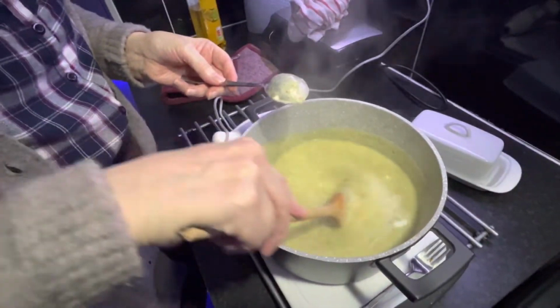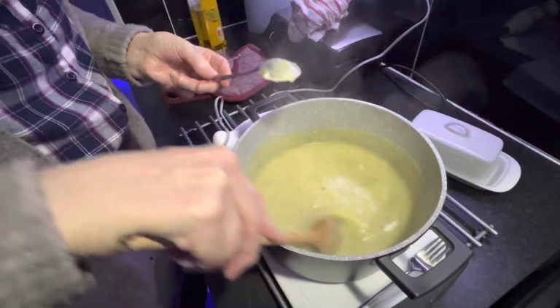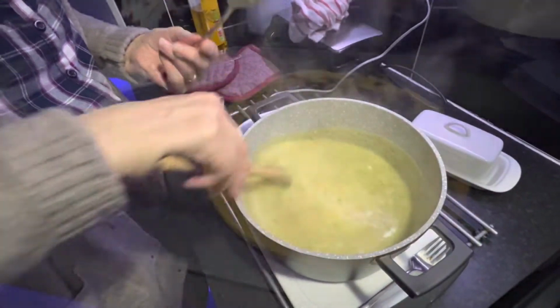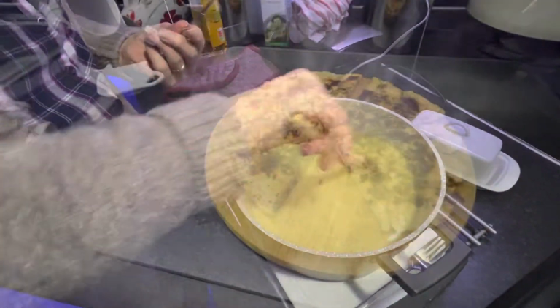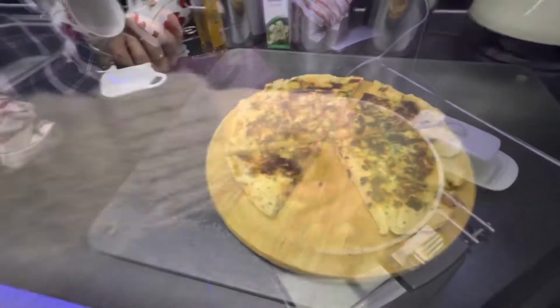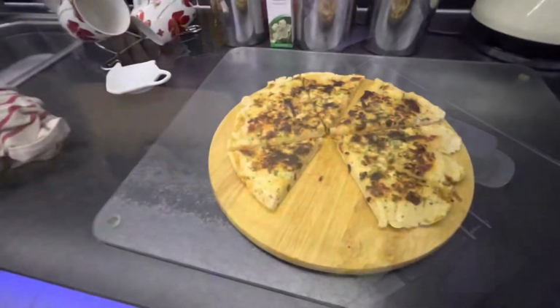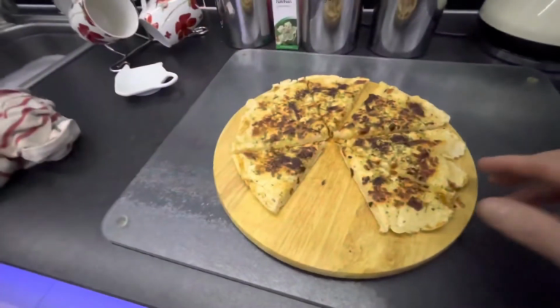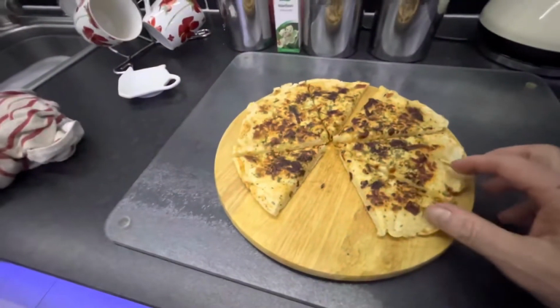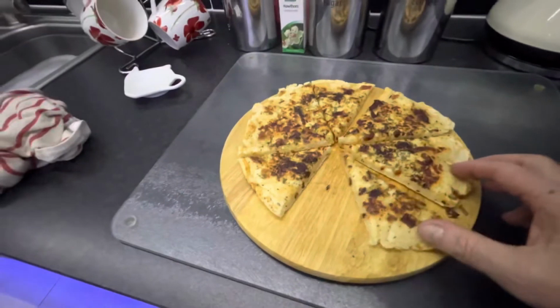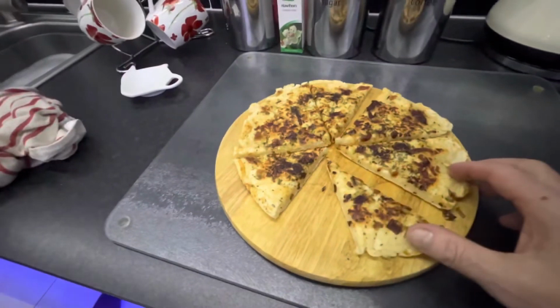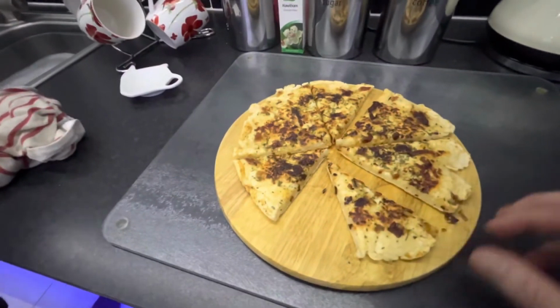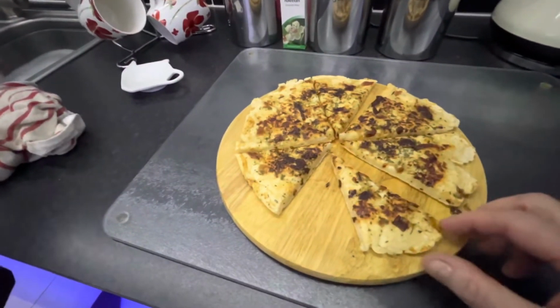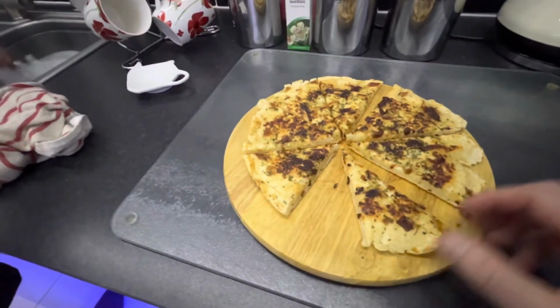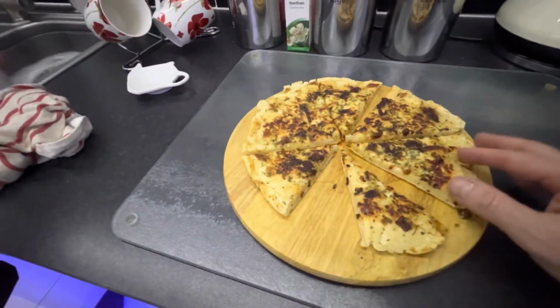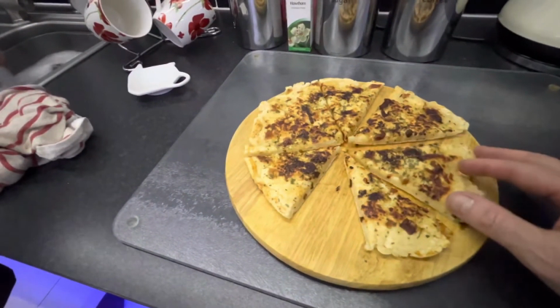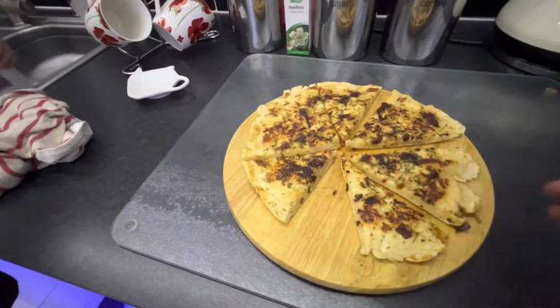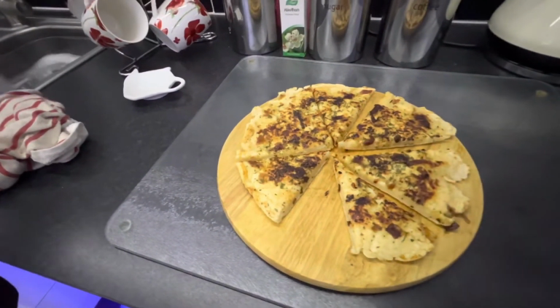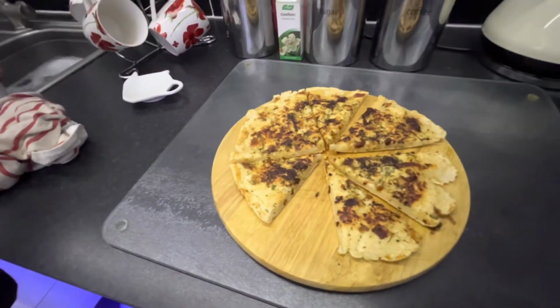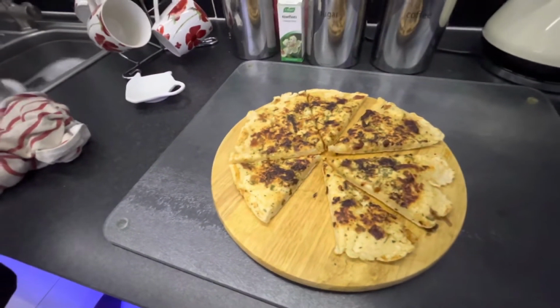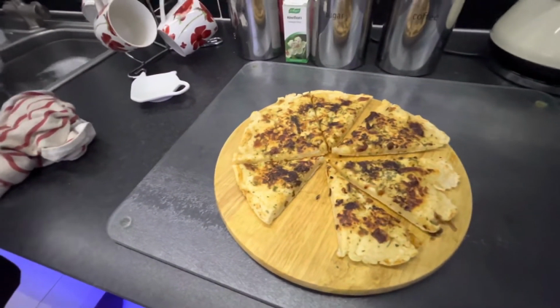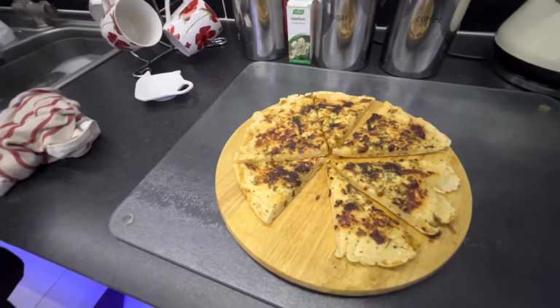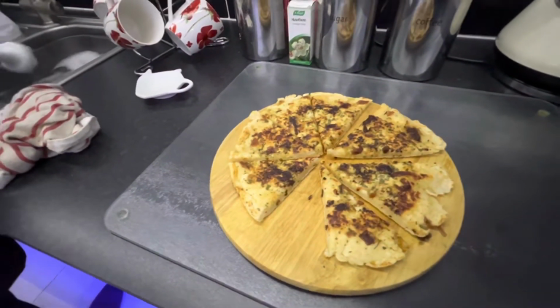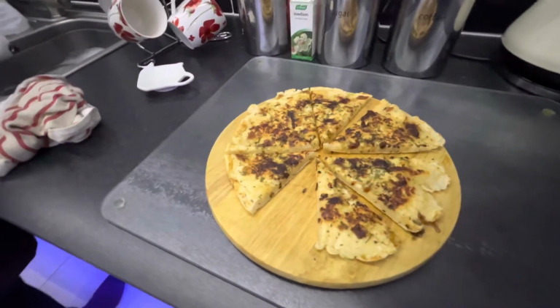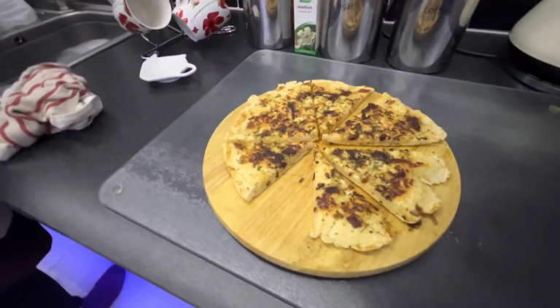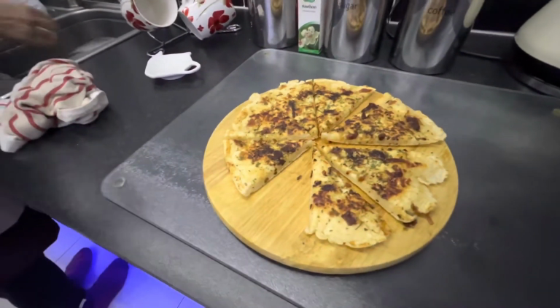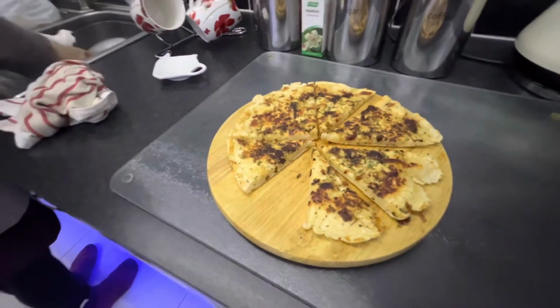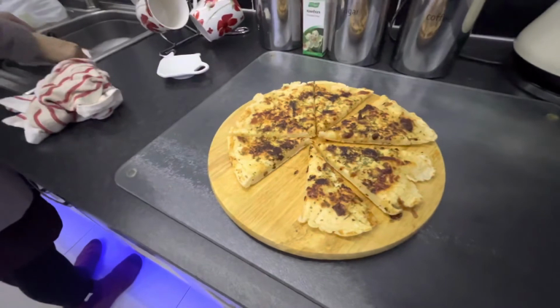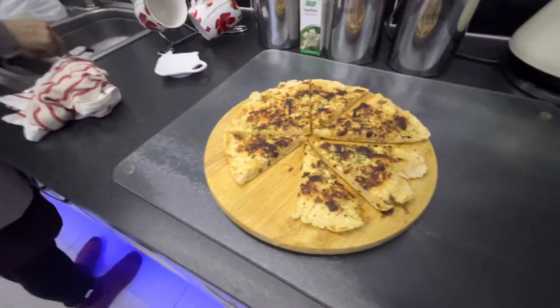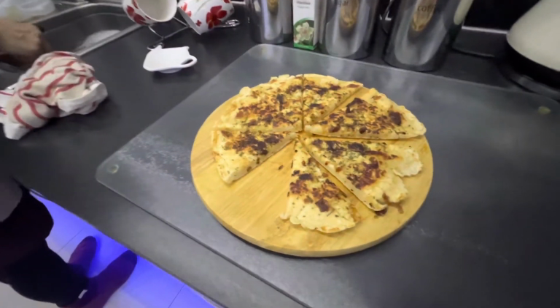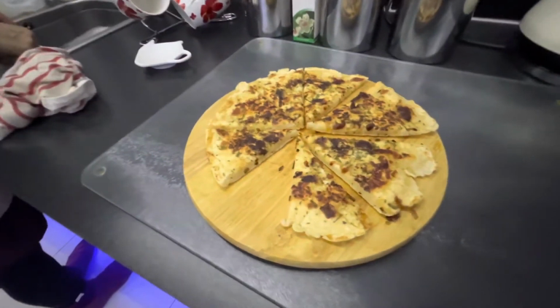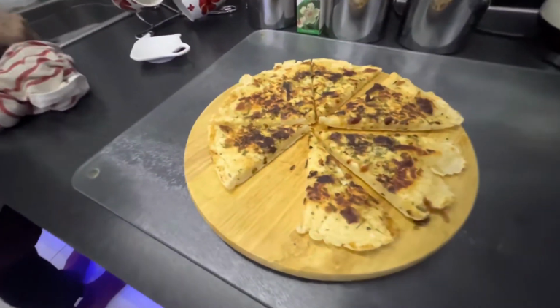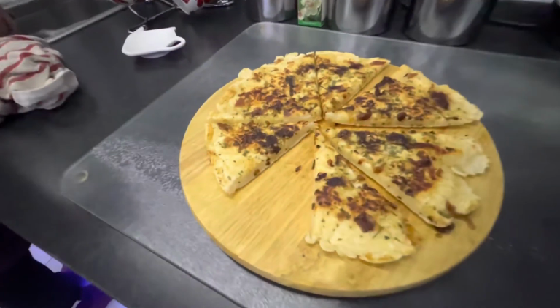I've made some nice garlic and caramelised onion flatbread to go with the soup.